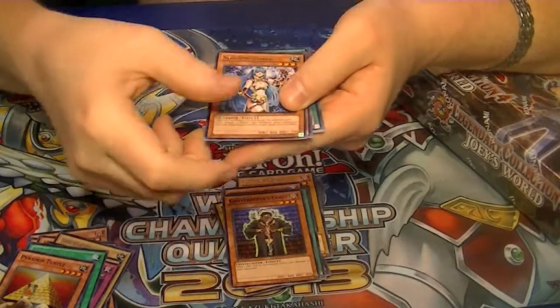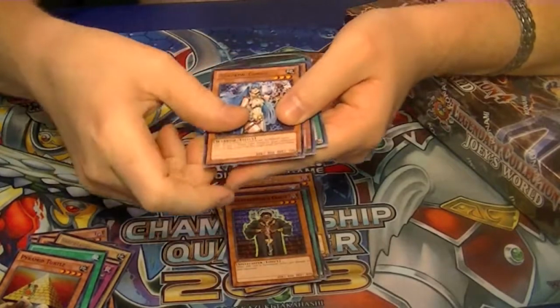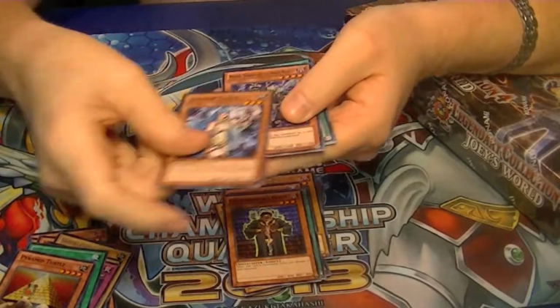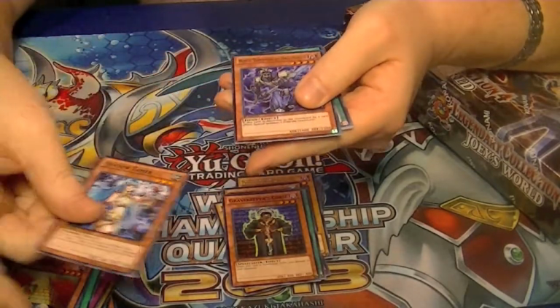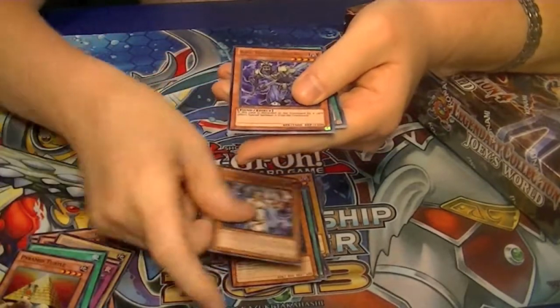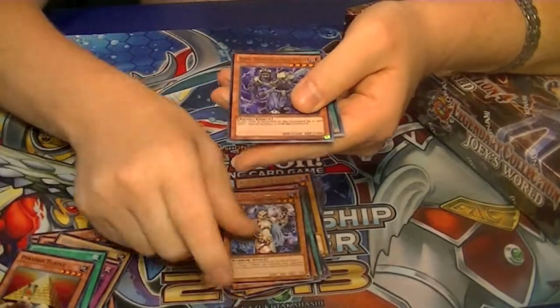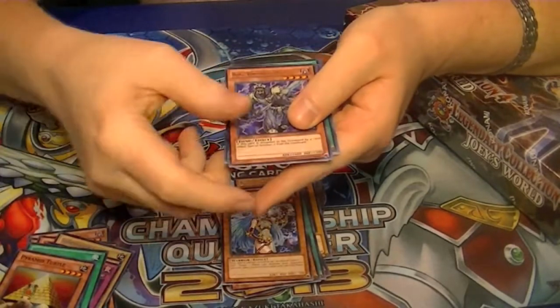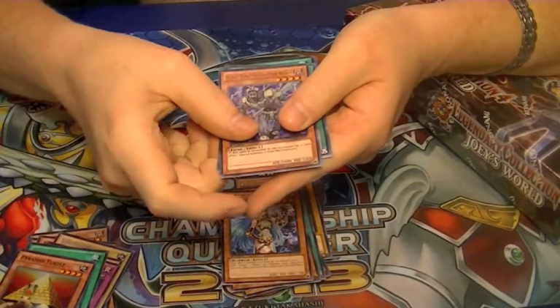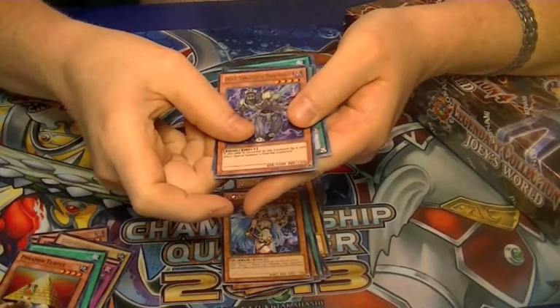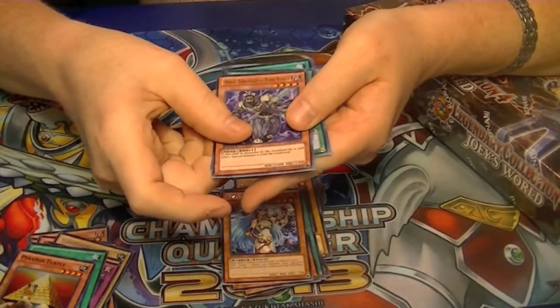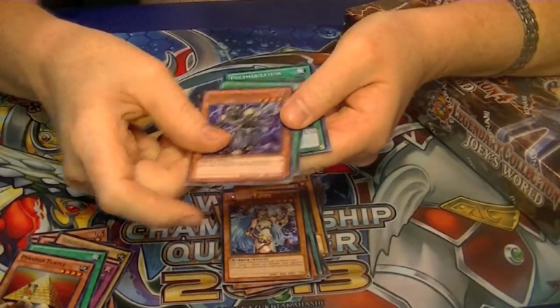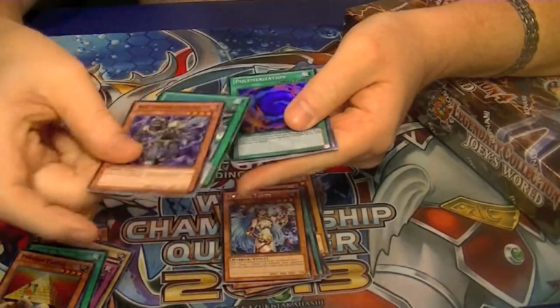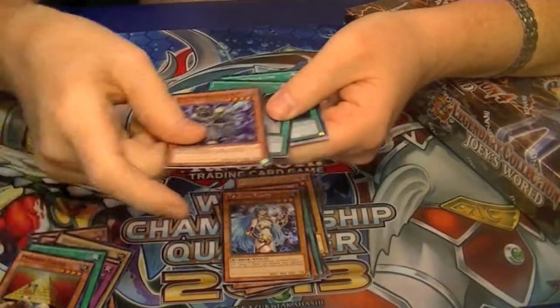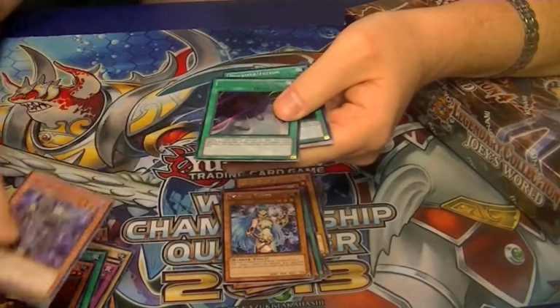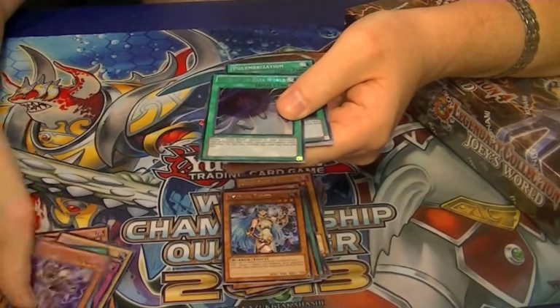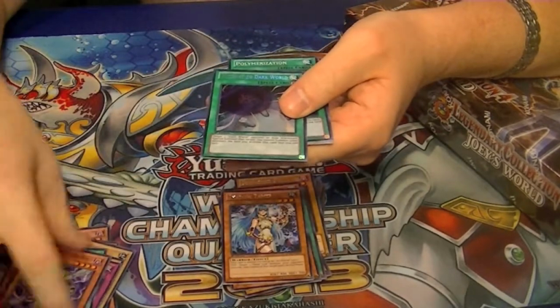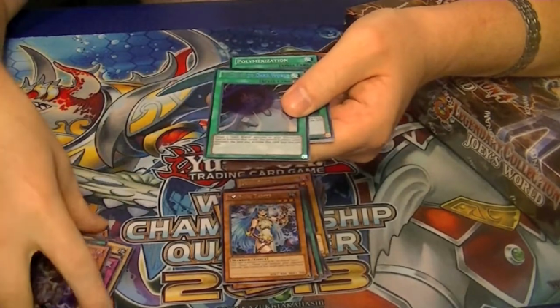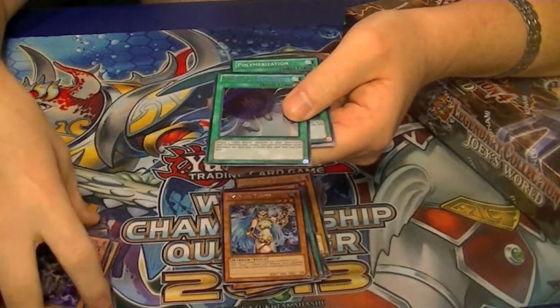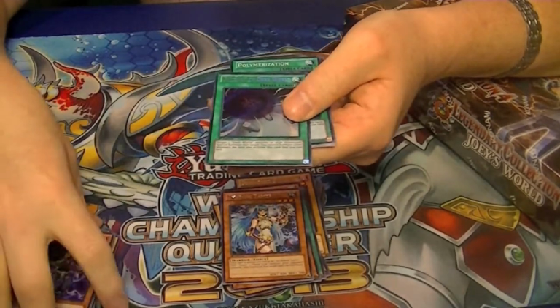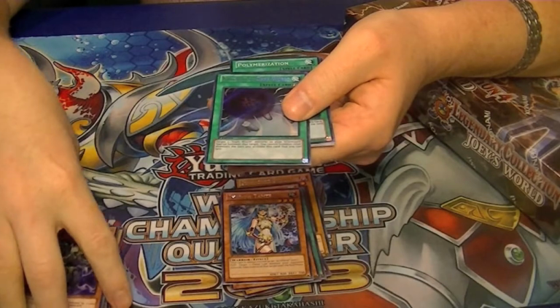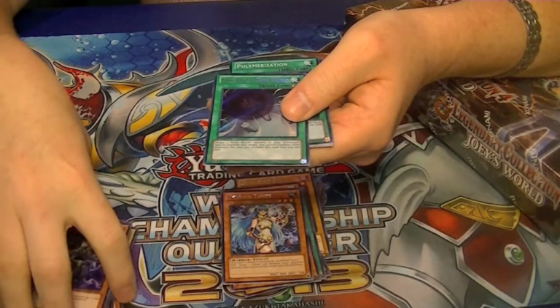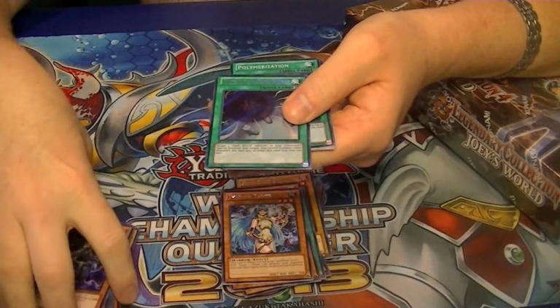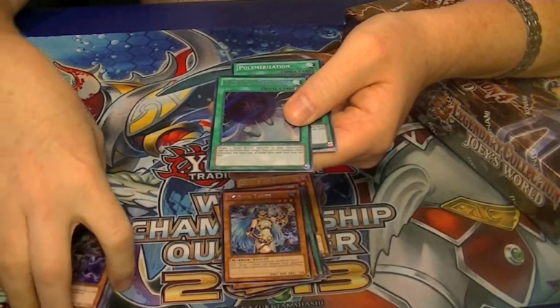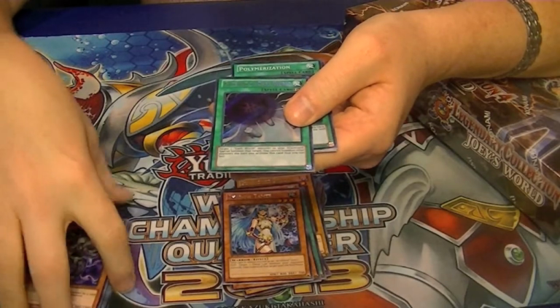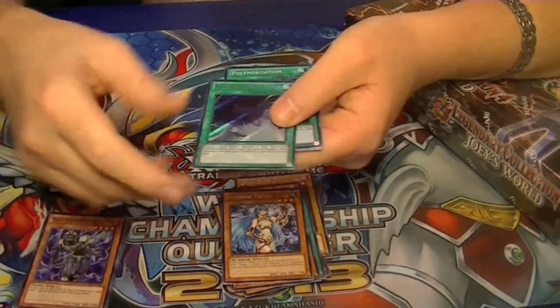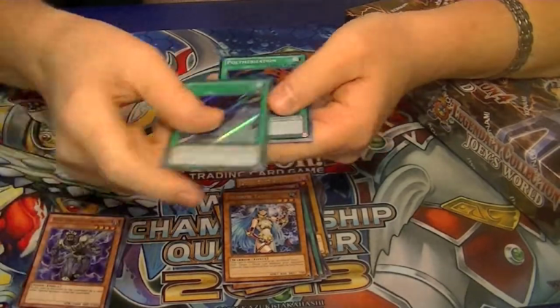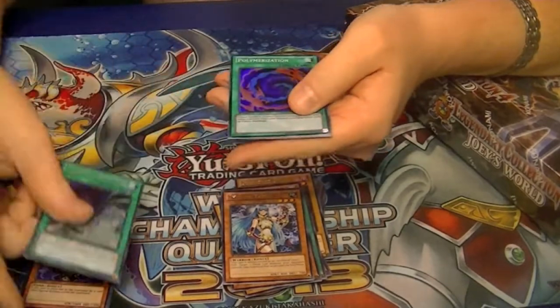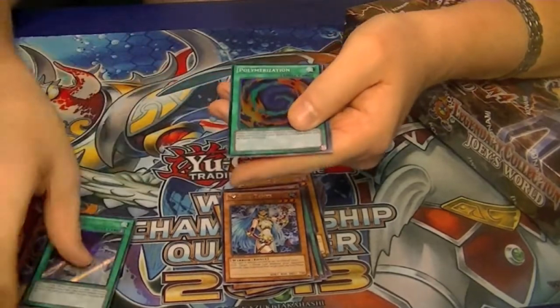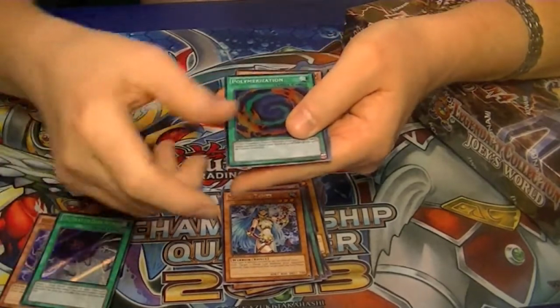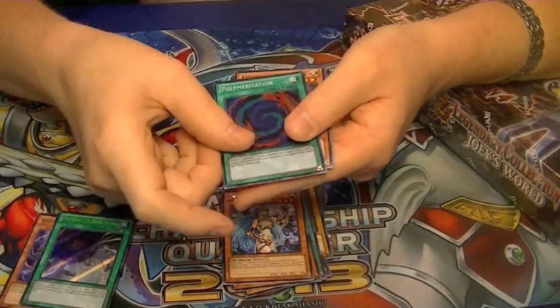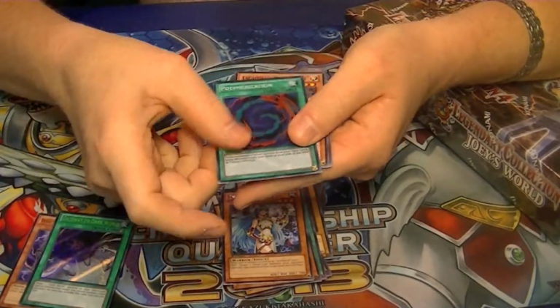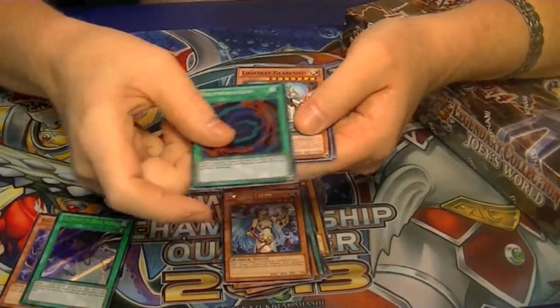Shadow Tamer Rare, Beige Ultra, Secret Rare Gateway to Dark World, Super Palmar.